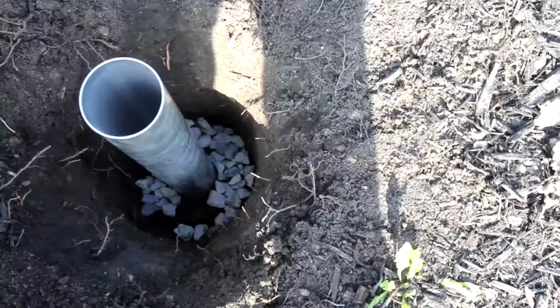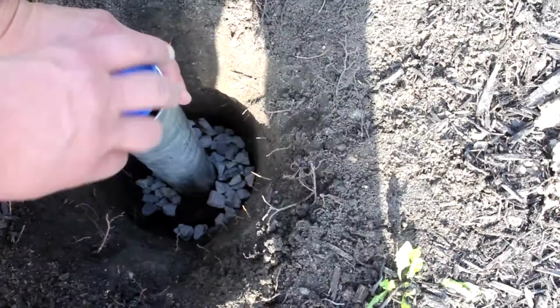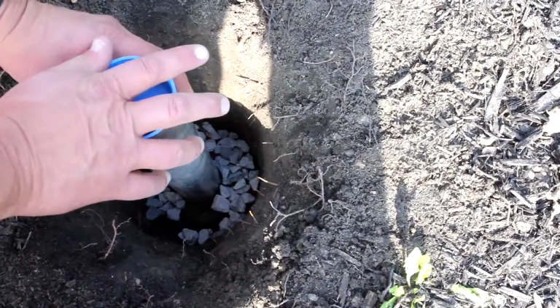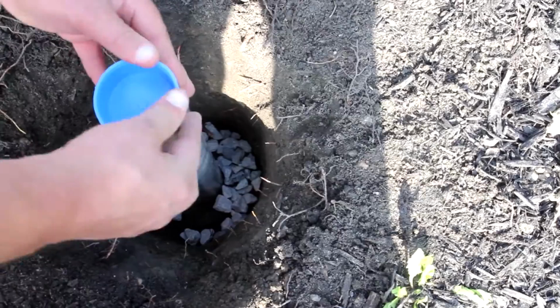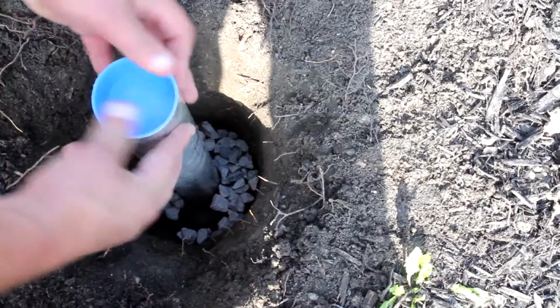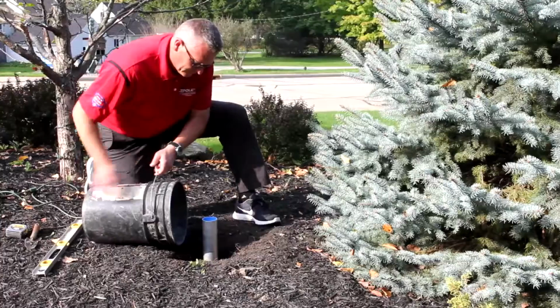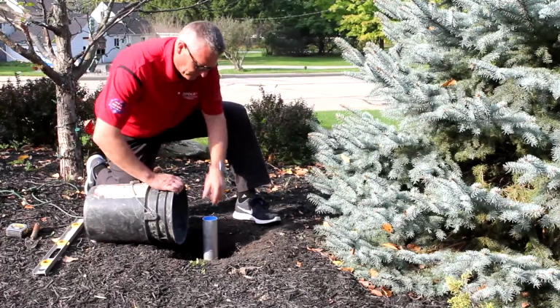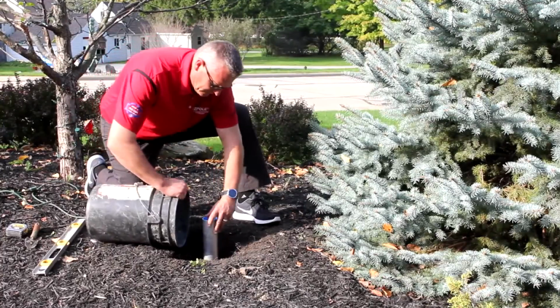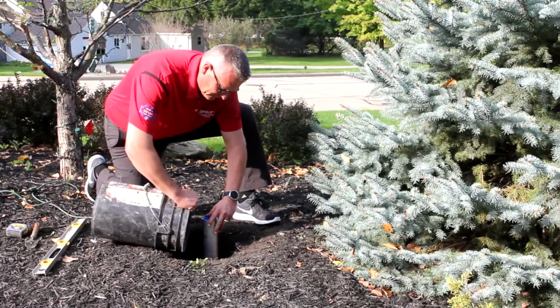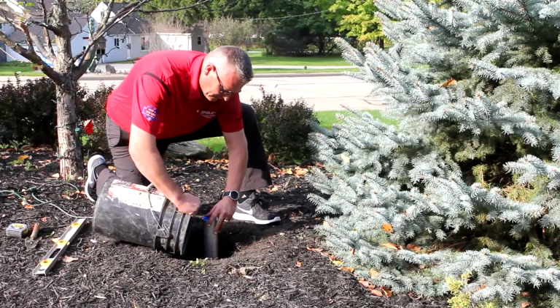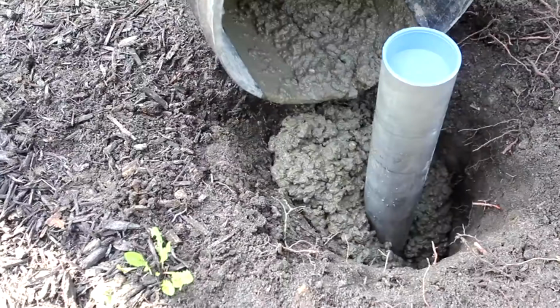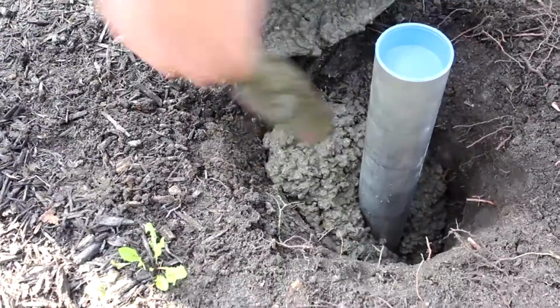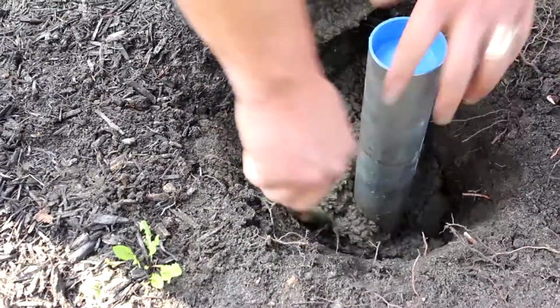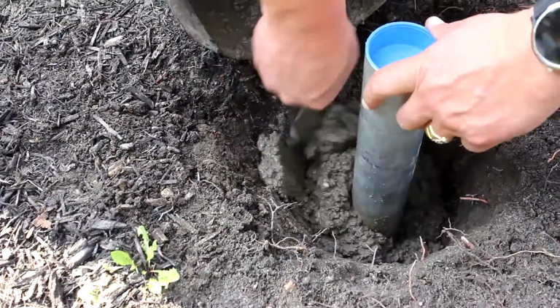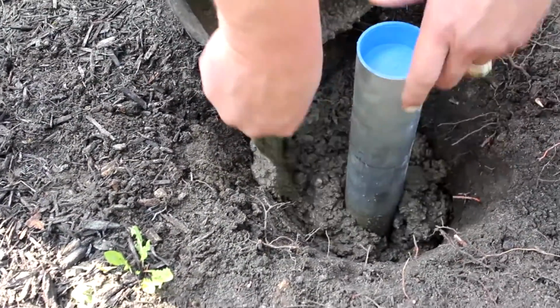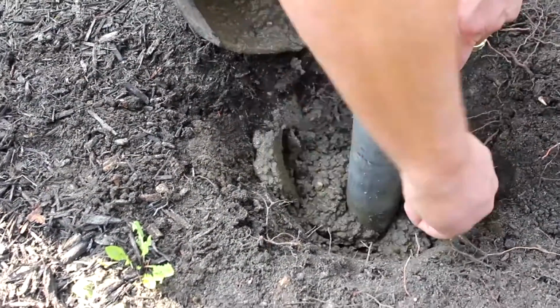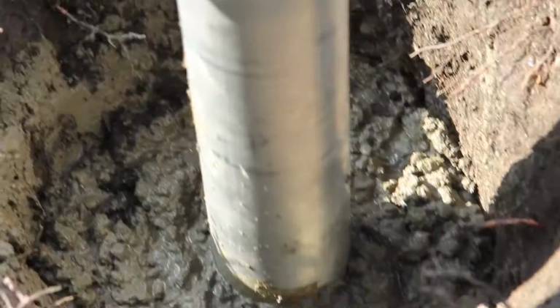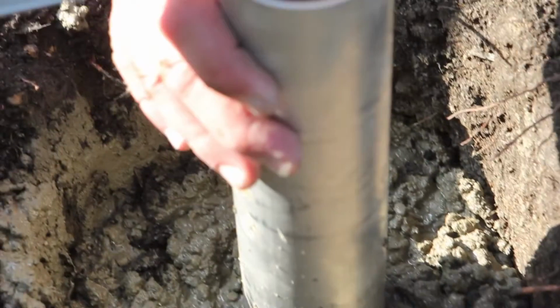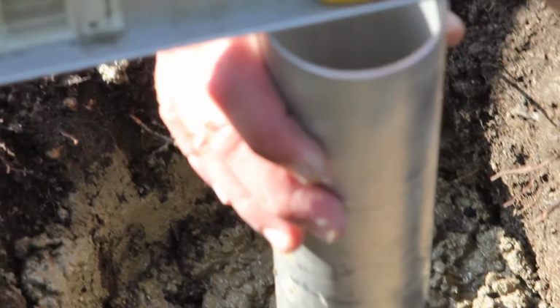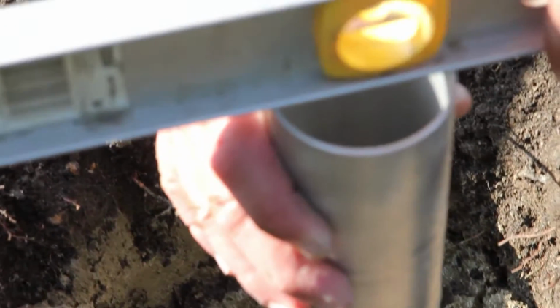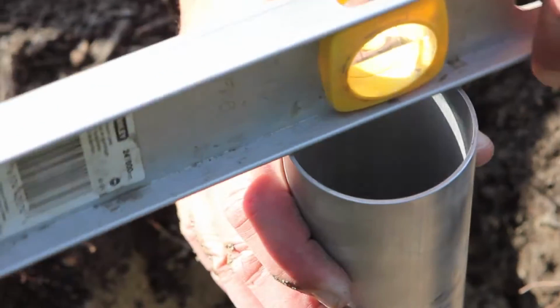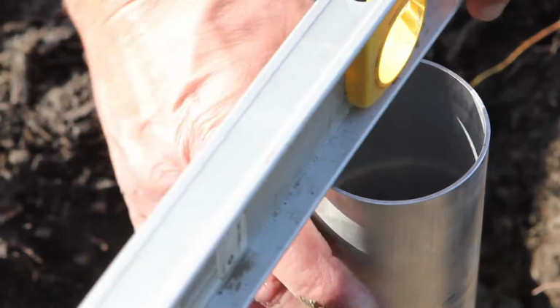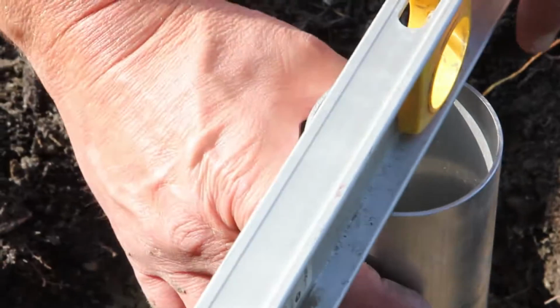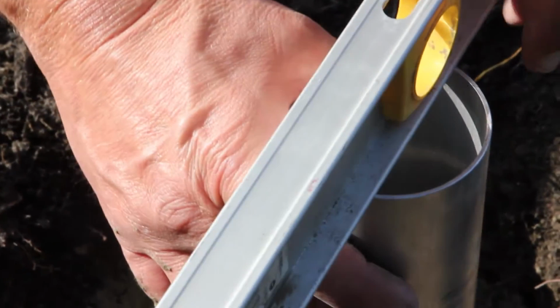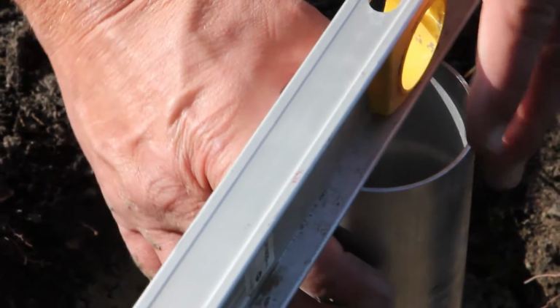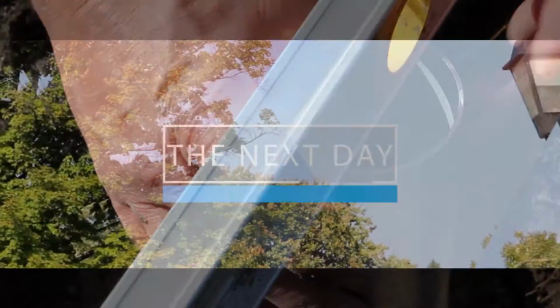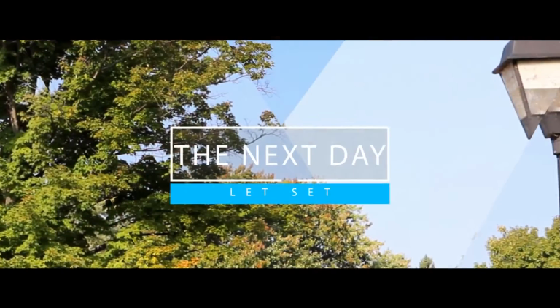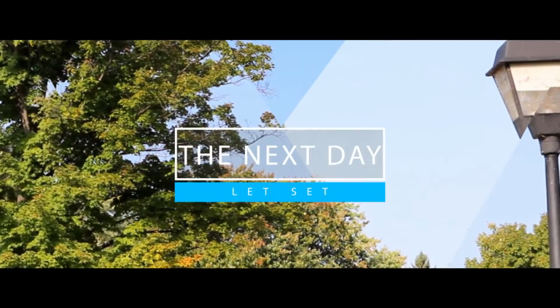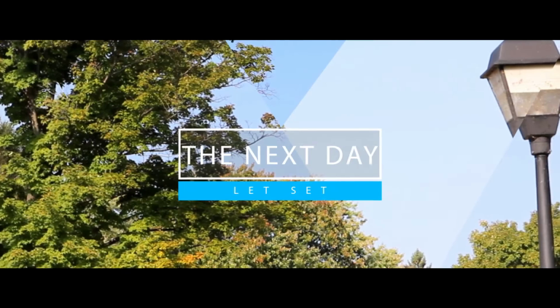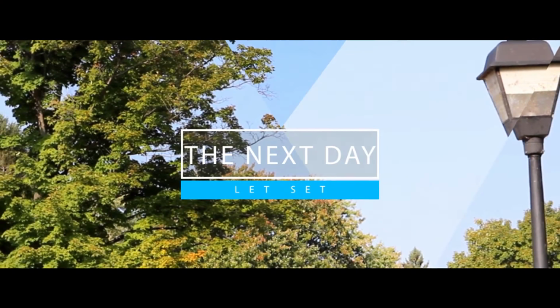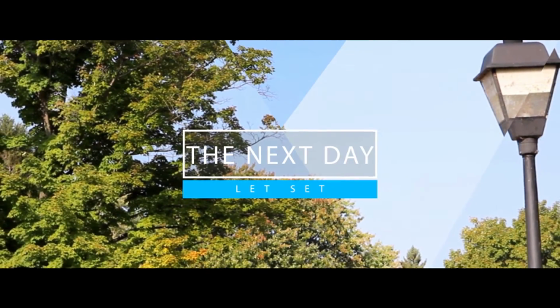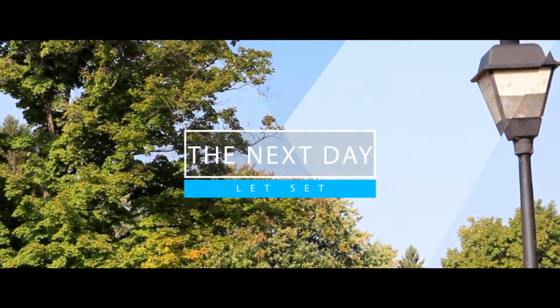Fill the hole with the concrete, making sure the blue cap is on top so no concrete gets inside the sleeve. Once the concrete is in, remove the blue cap and level the pole. Allow 24 hours for the concrete to completely set.